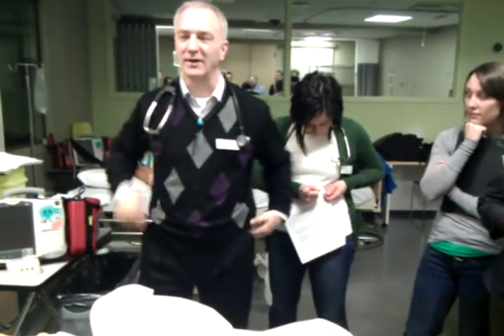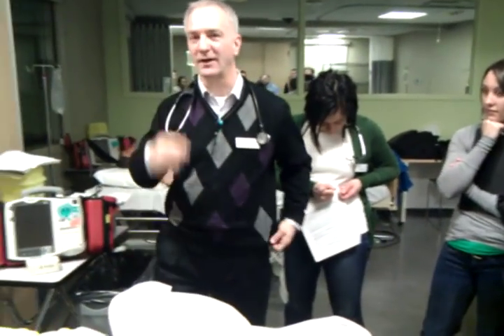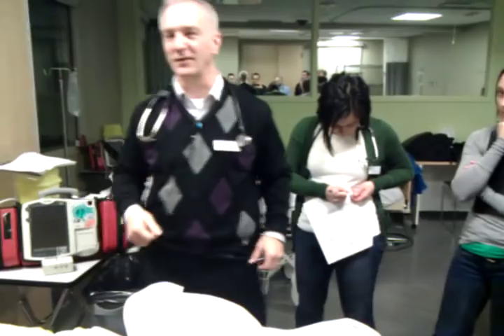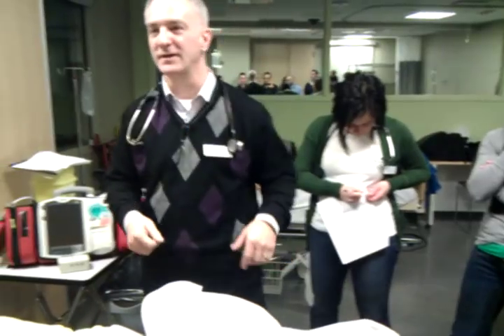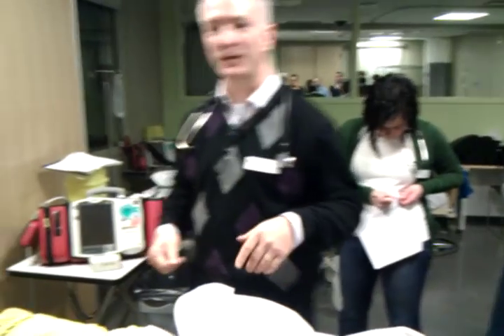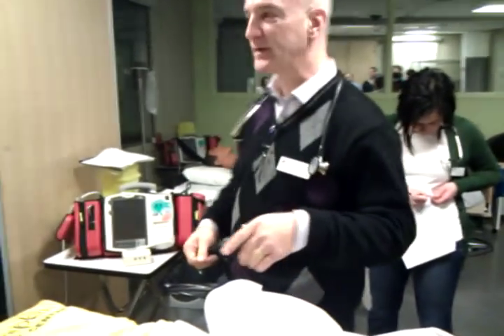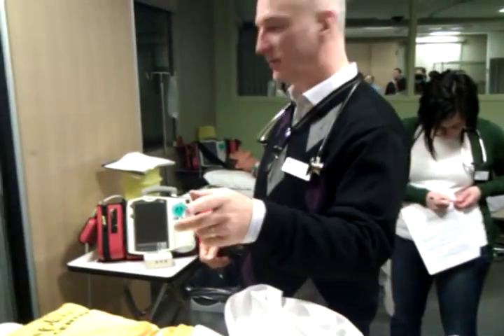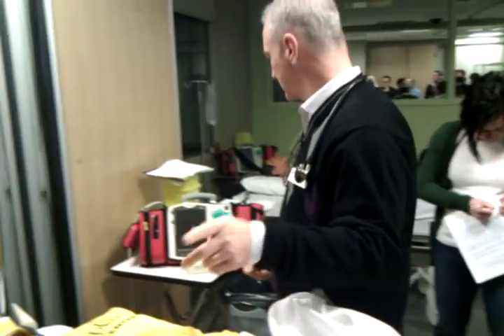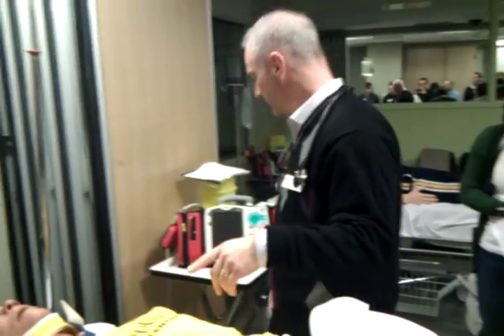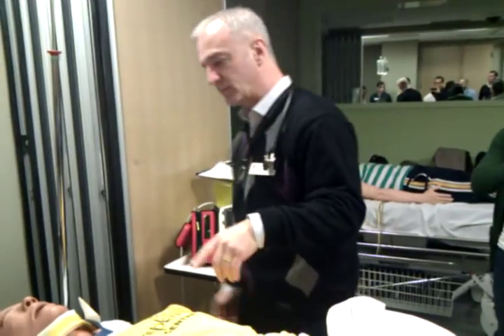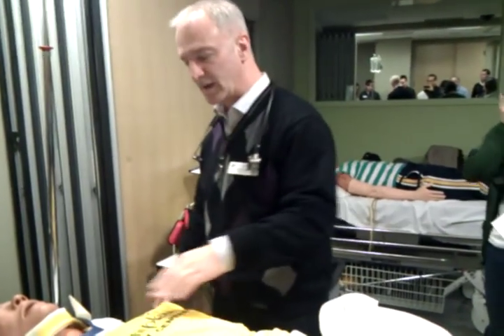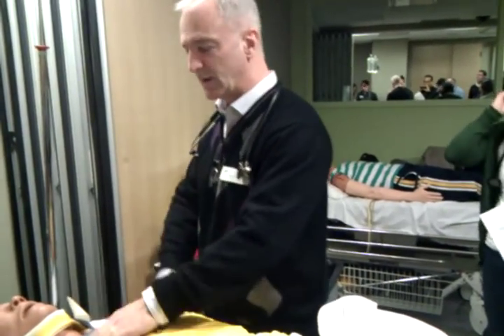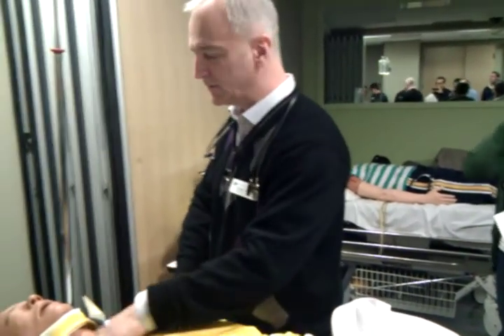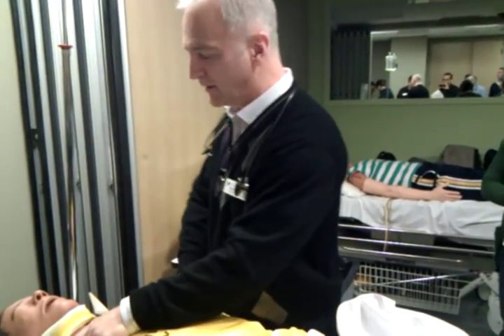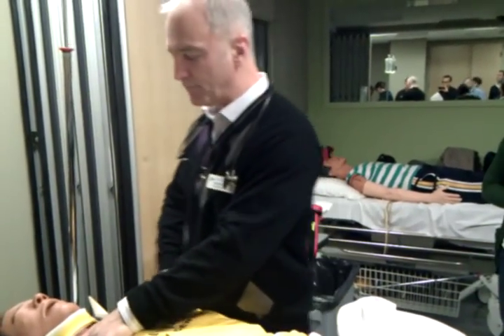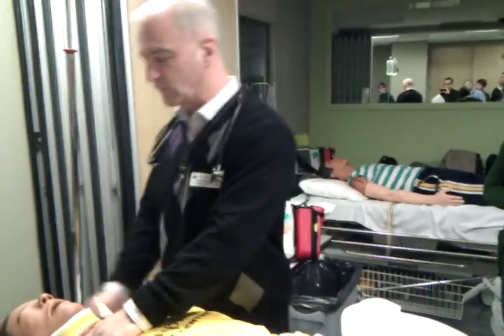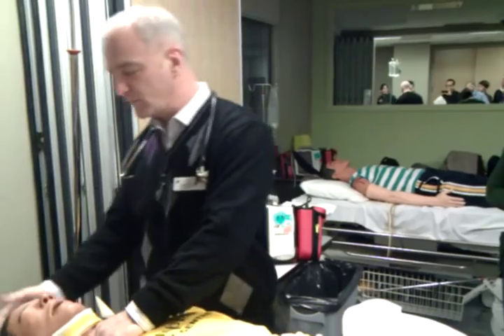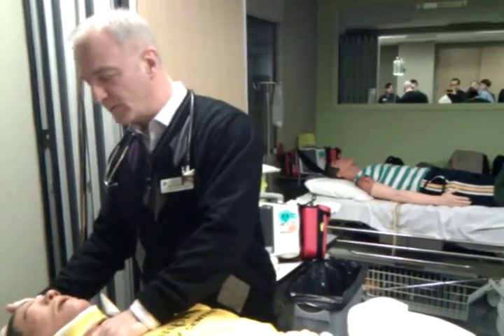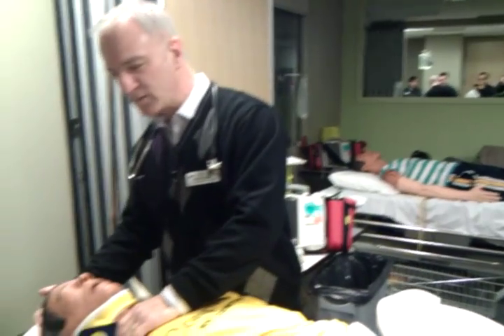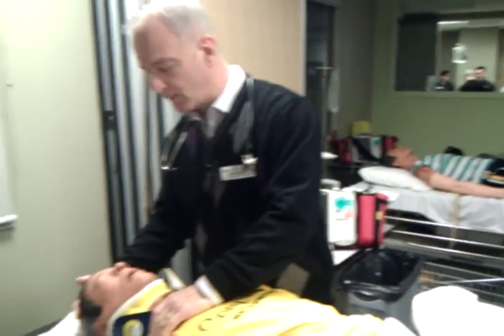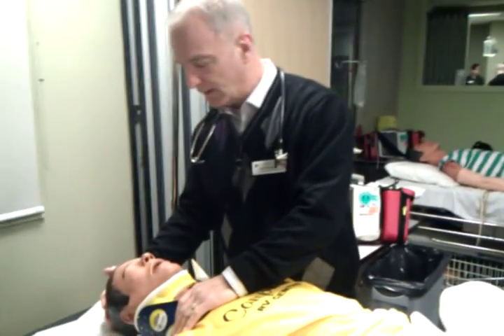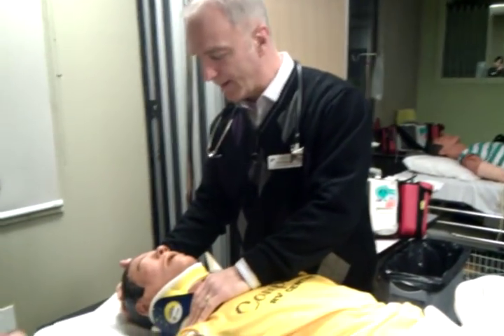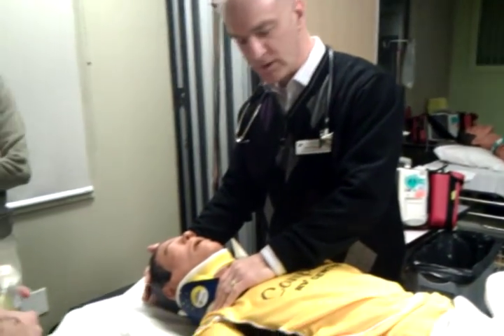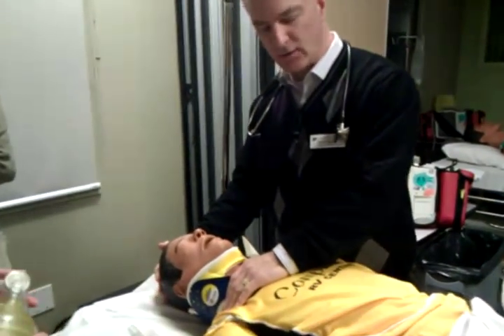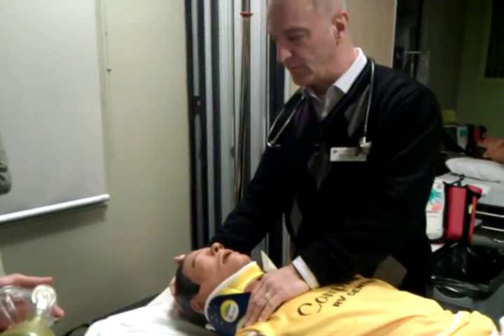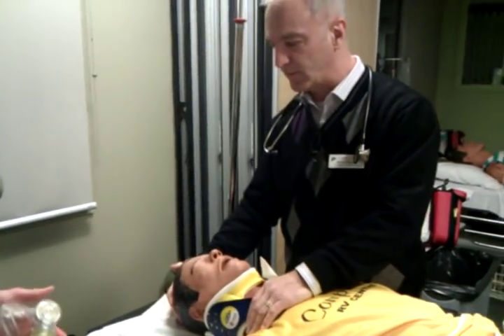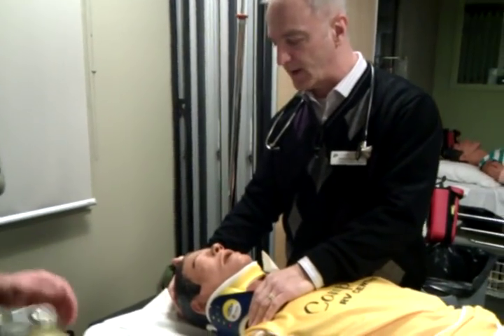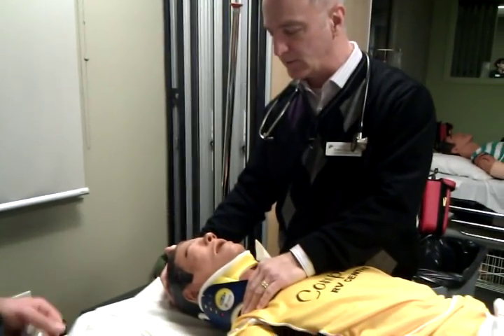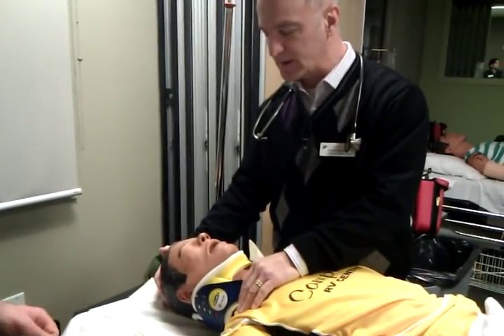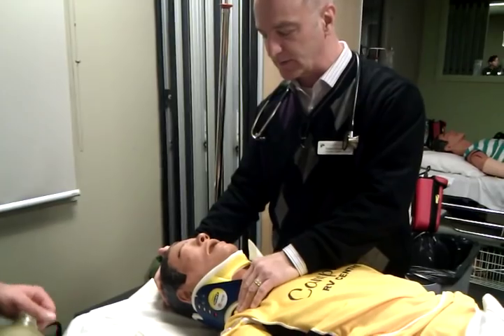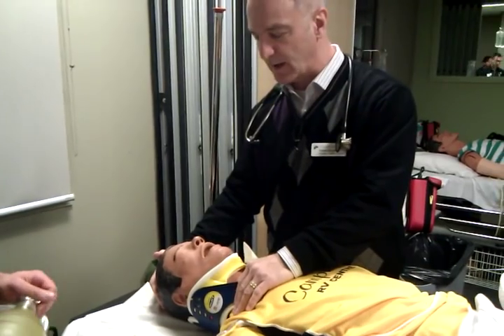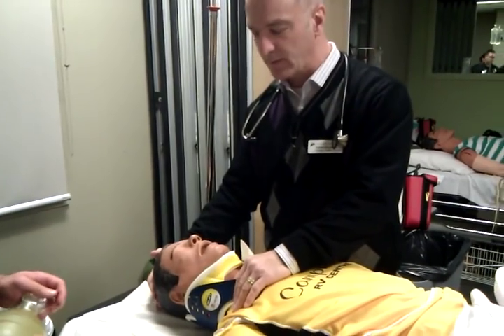Carrie, I'll need you to help me for a second. Can you get some oxygen on this gentleman, please? Hi sir, try not to move for me. My name's Bob. We just need to do a few things and get you organized here to help you out.